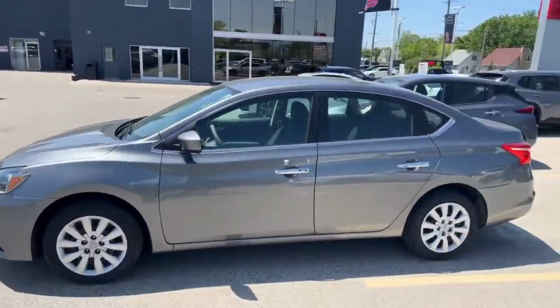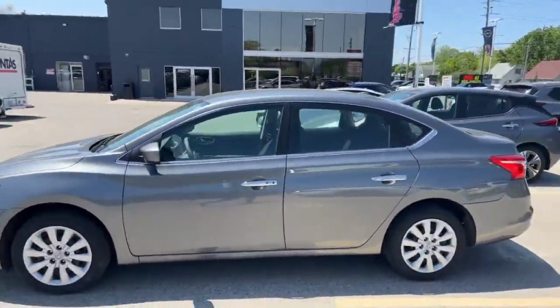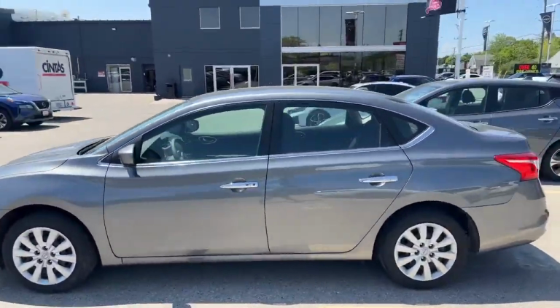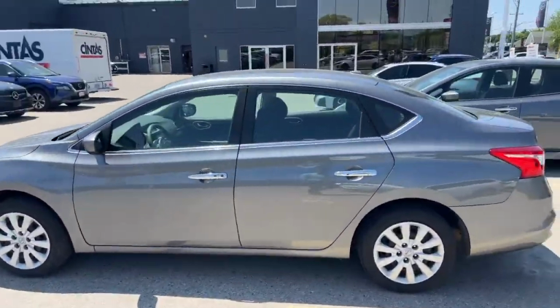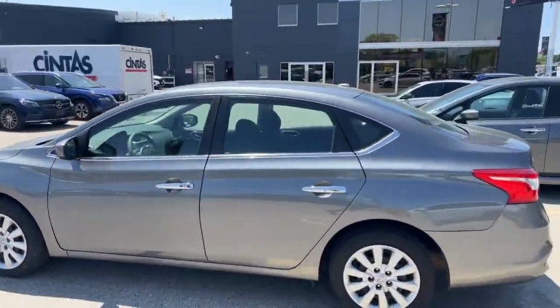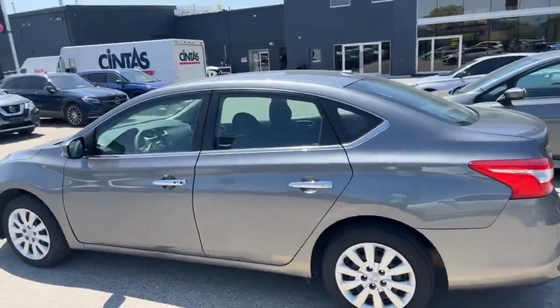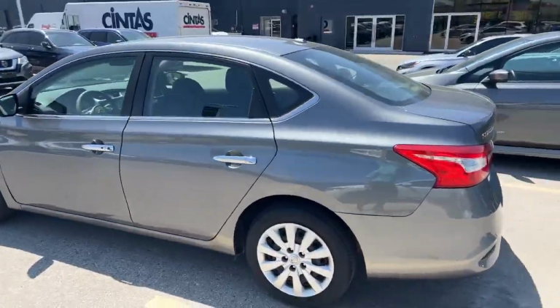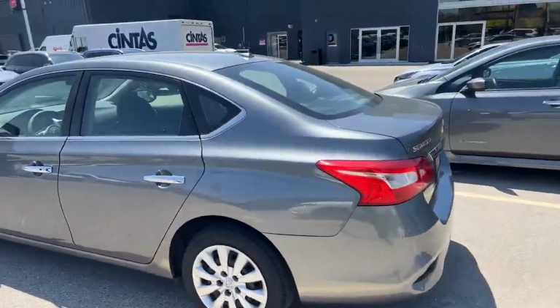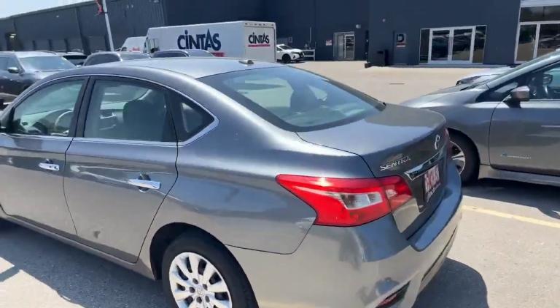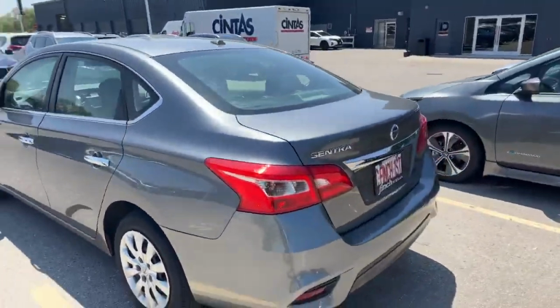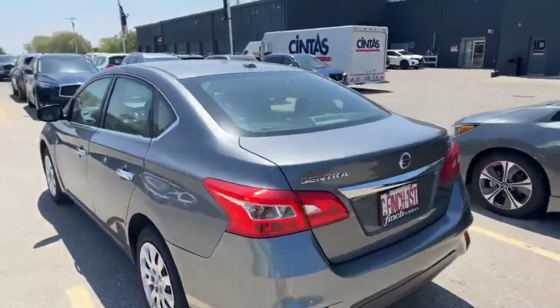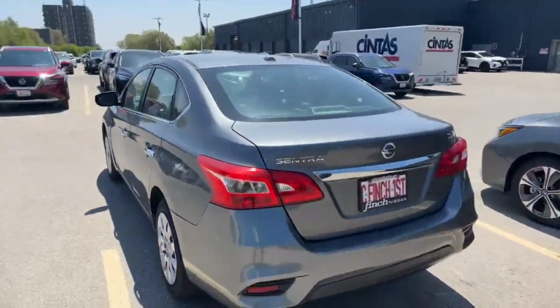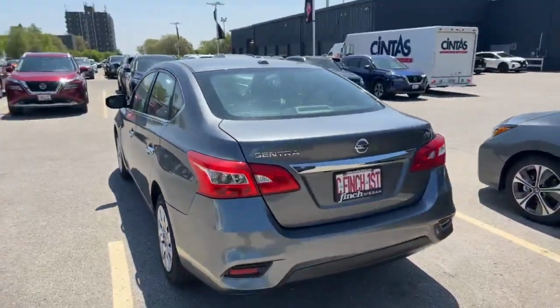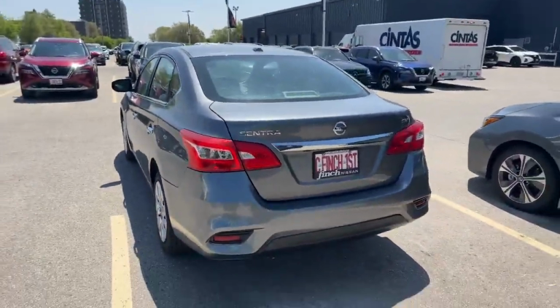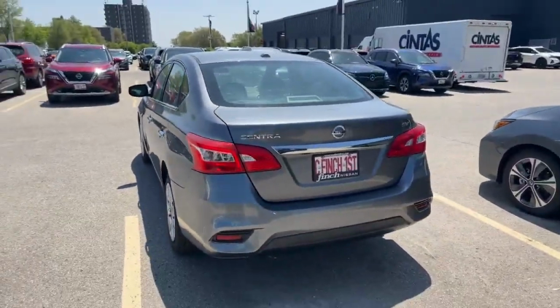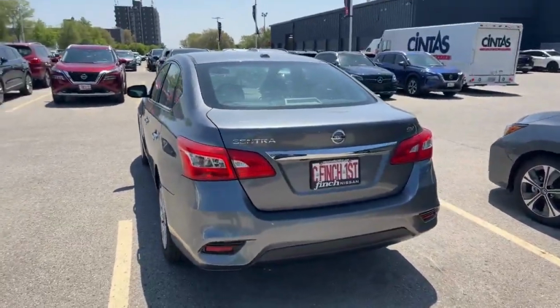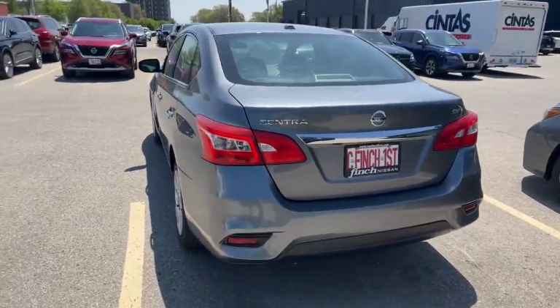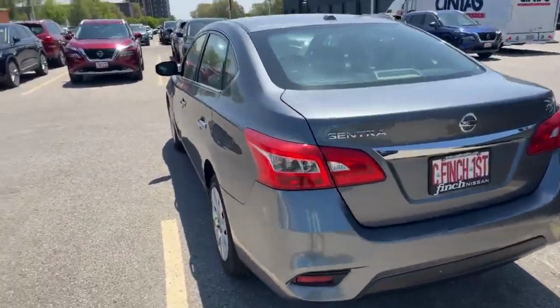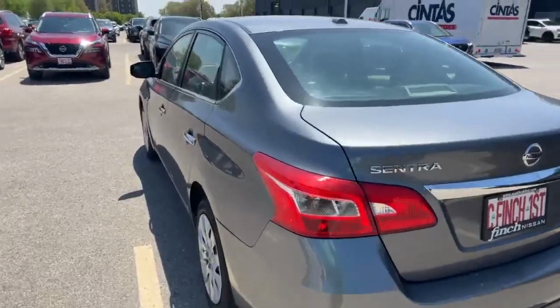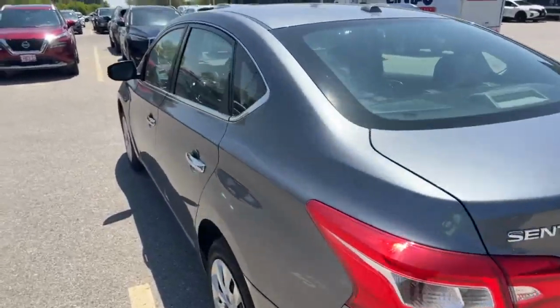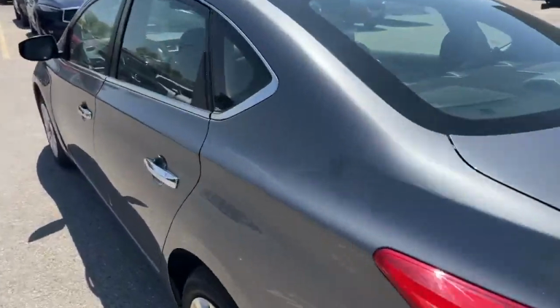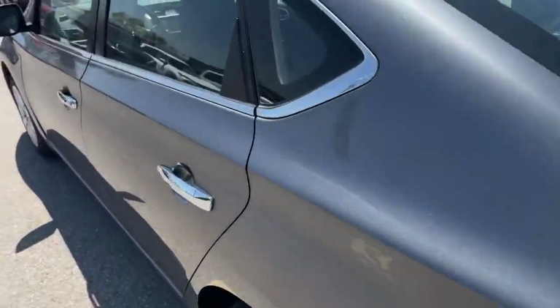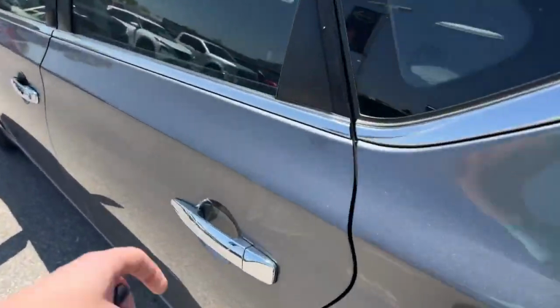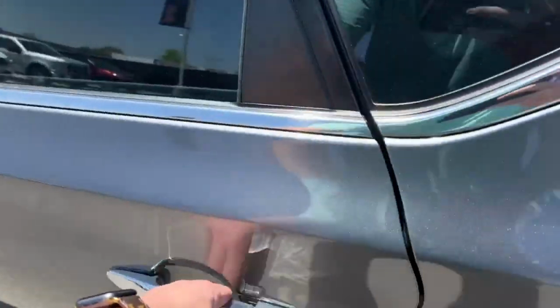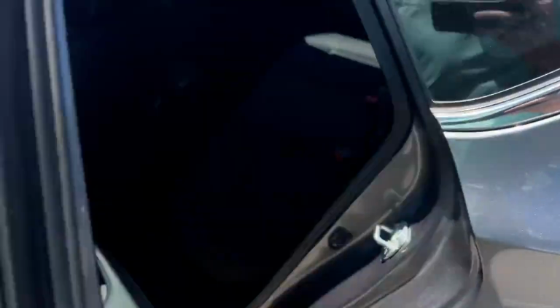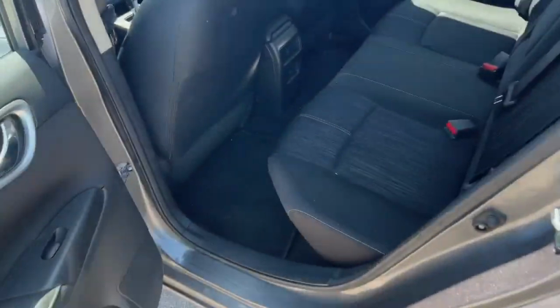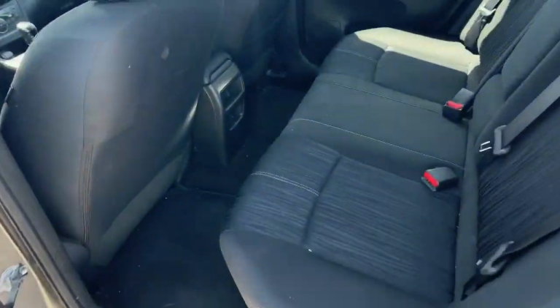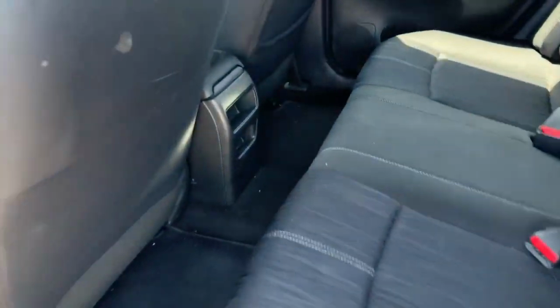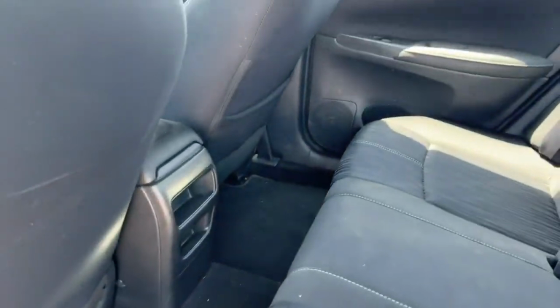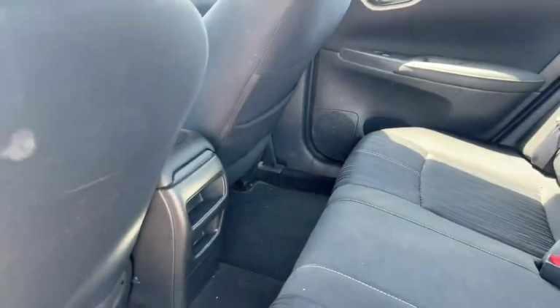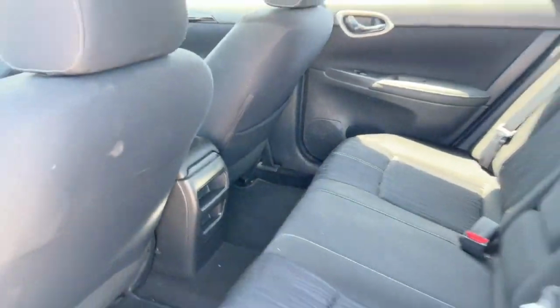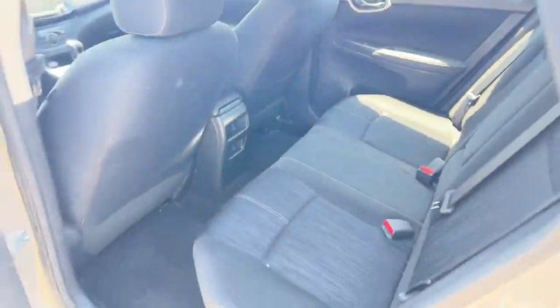It's a nice gunmetal gray with the black interior. It does have the cloth seats. It's an SV trim package. Take a look inside here — it's got a nice super clean cloth interior.